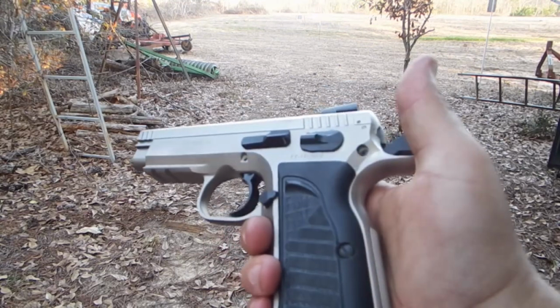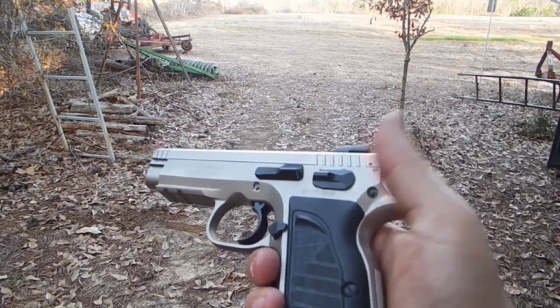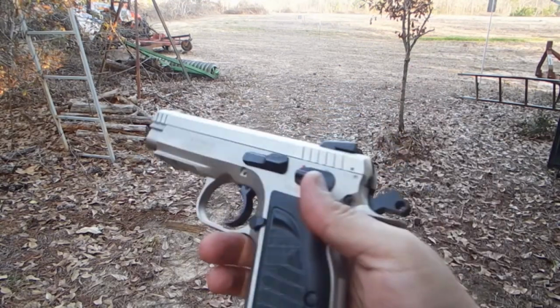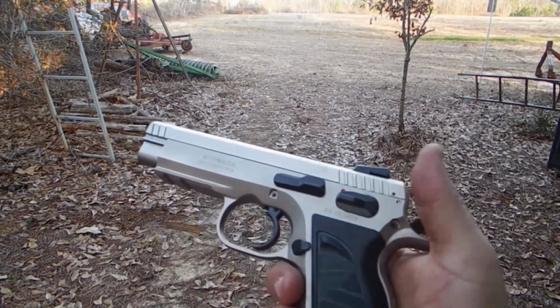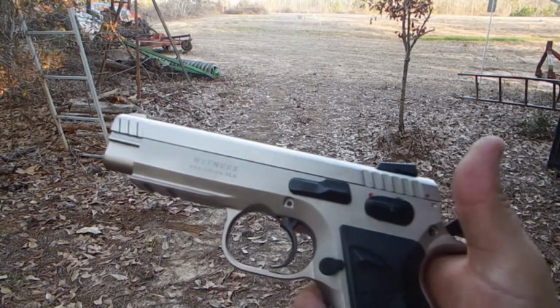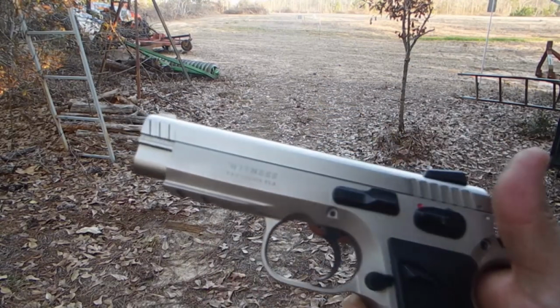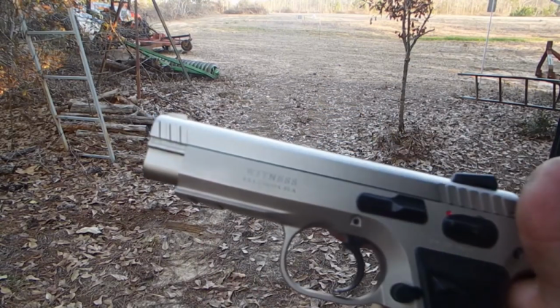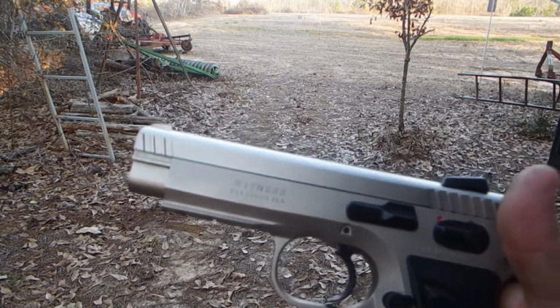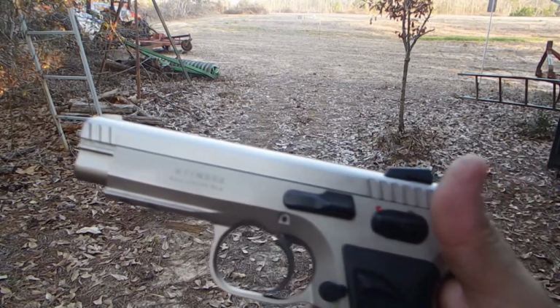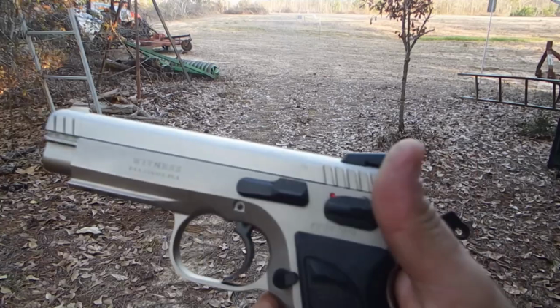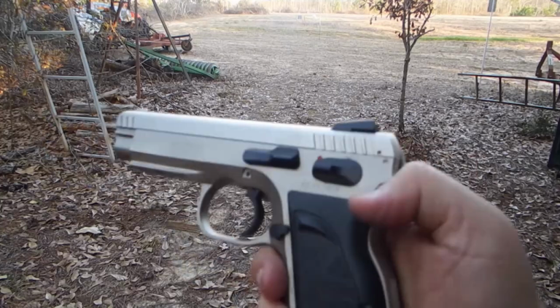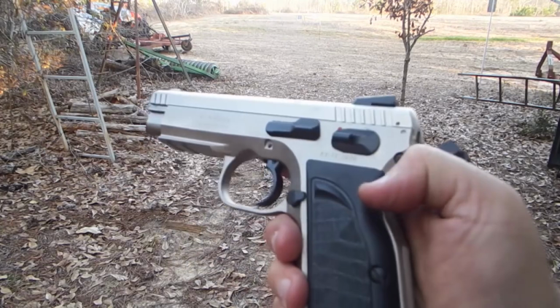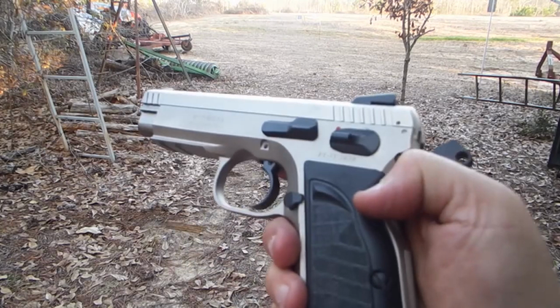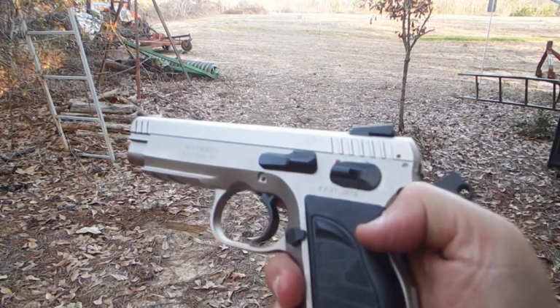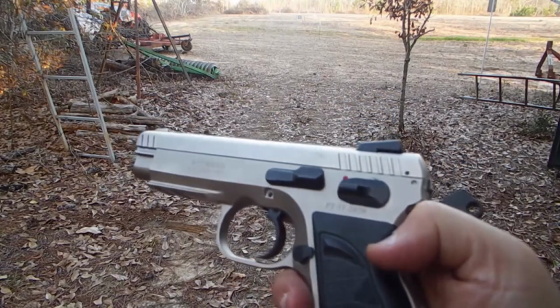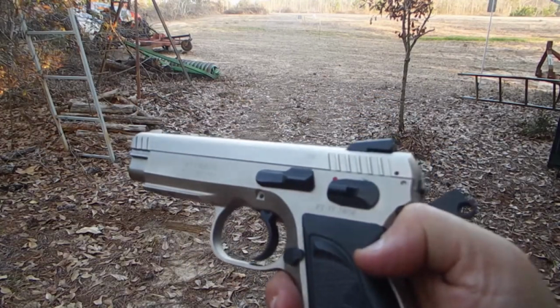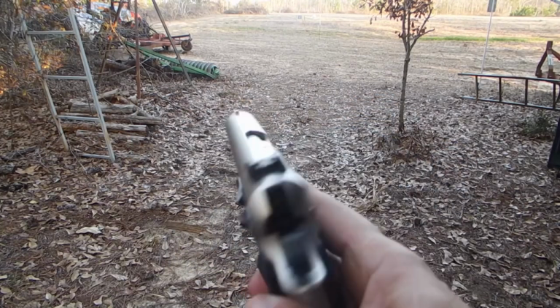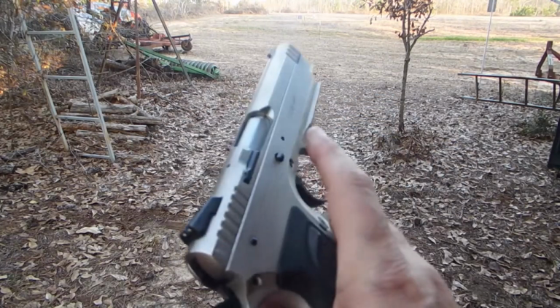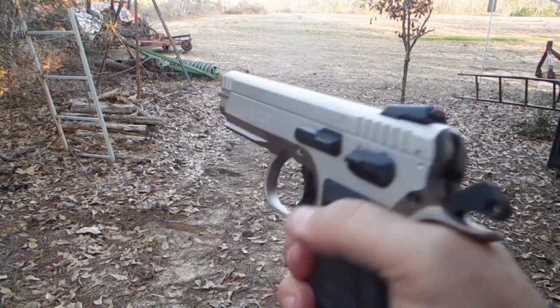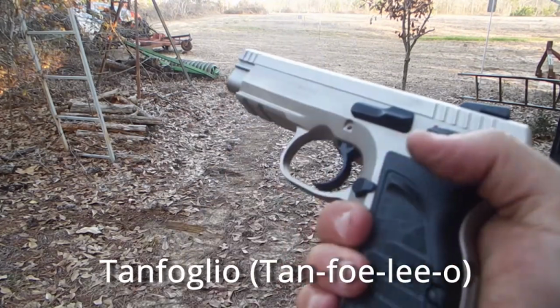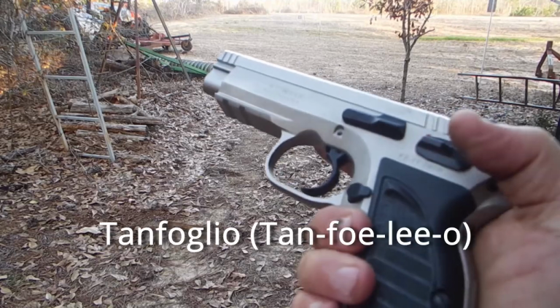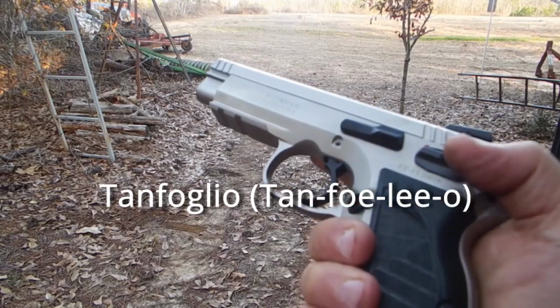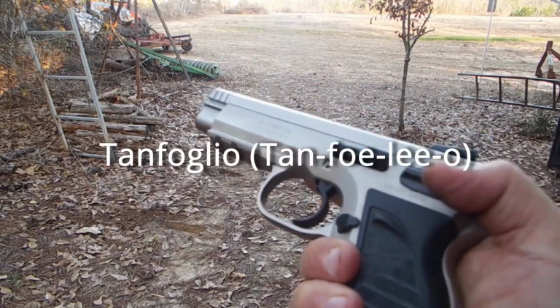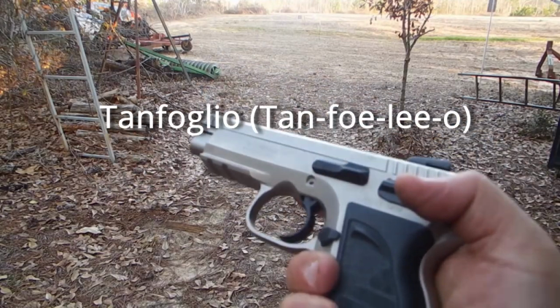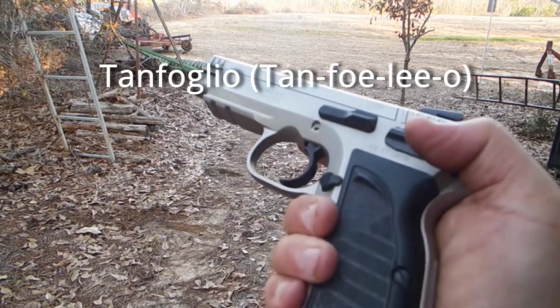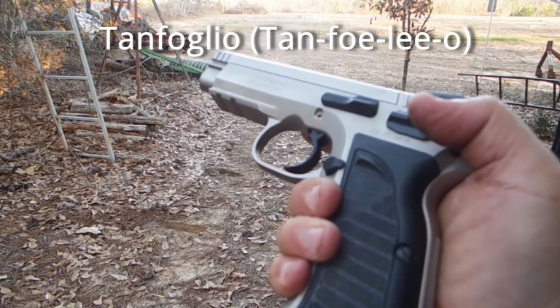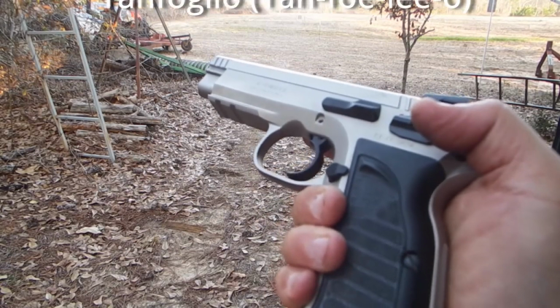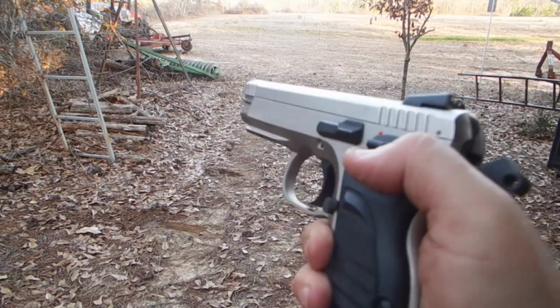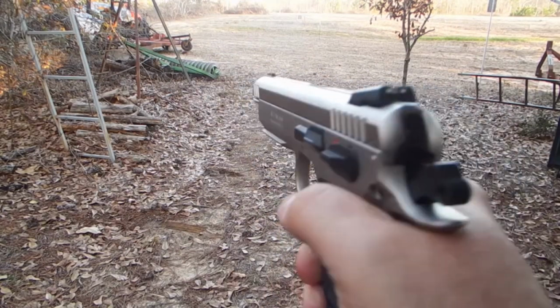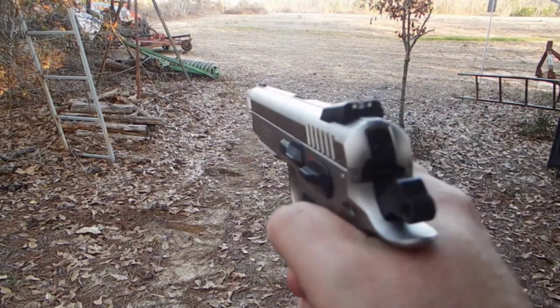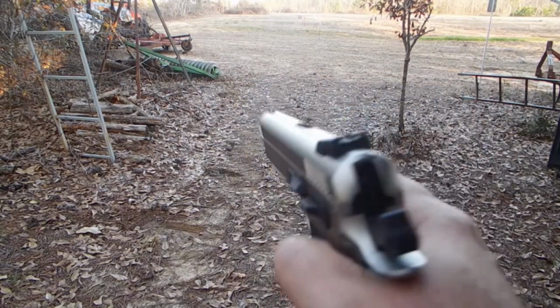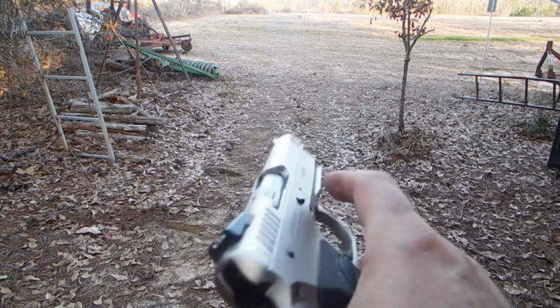So anyway, that's it. The EAA Witness, Tanfoglio, all steel gun, 10 millimeter. That's it.